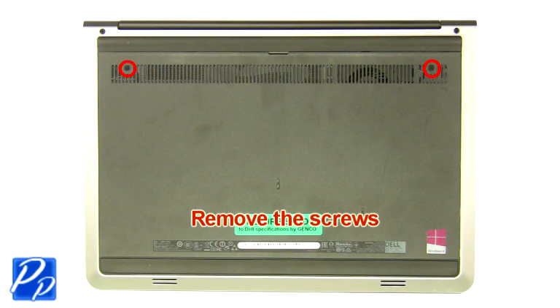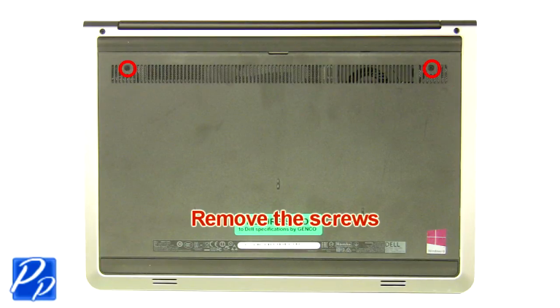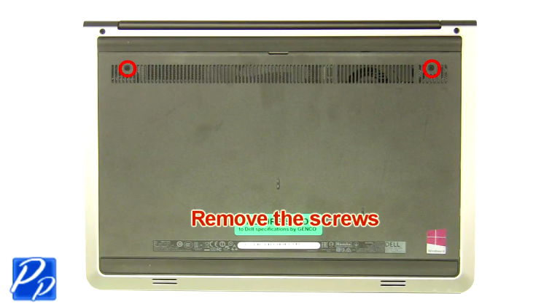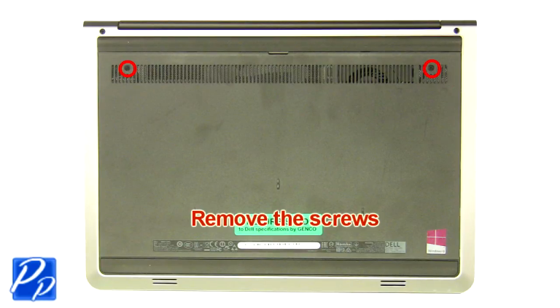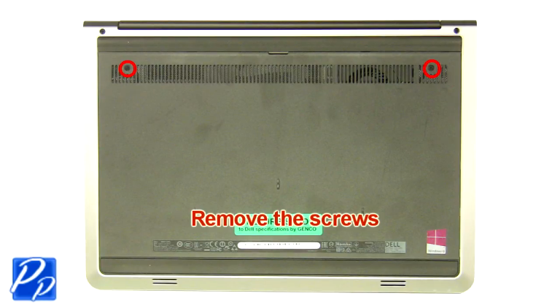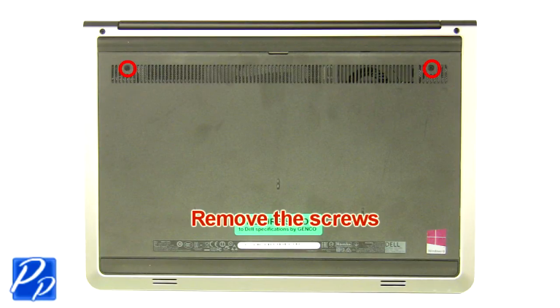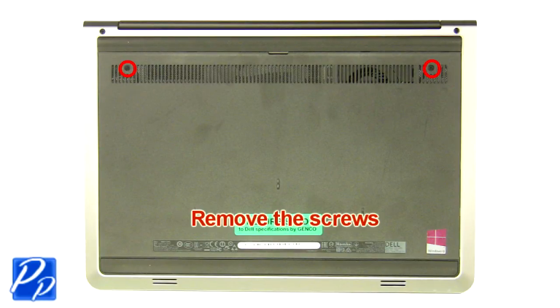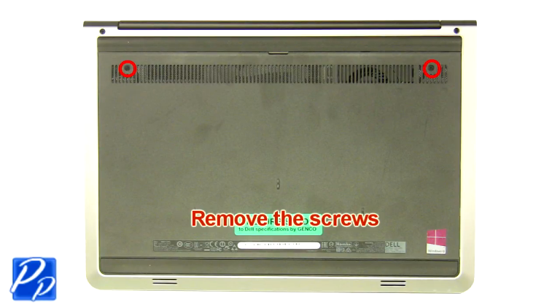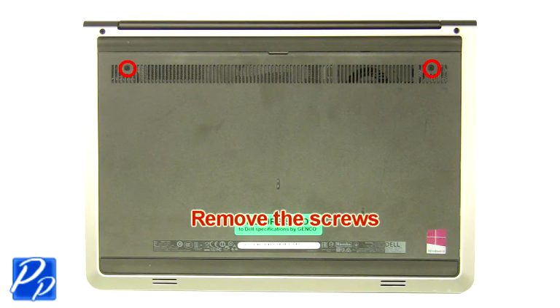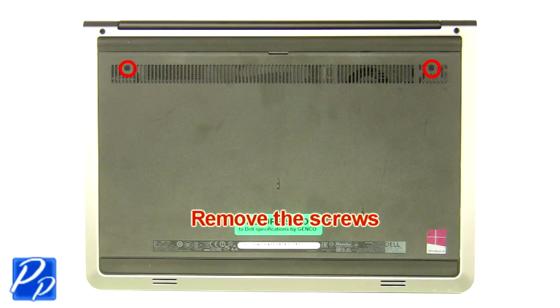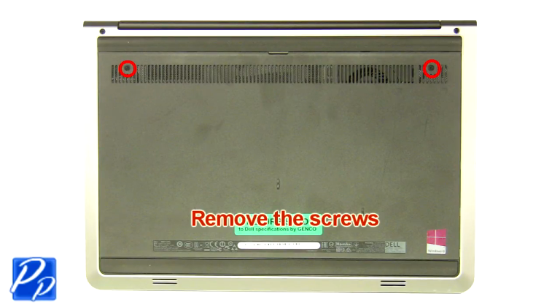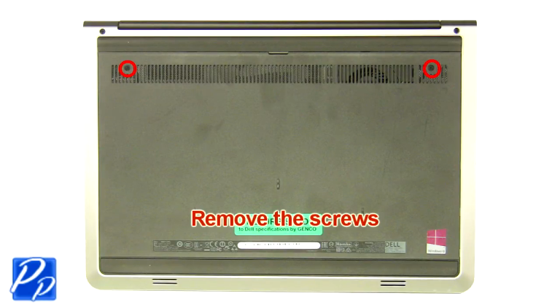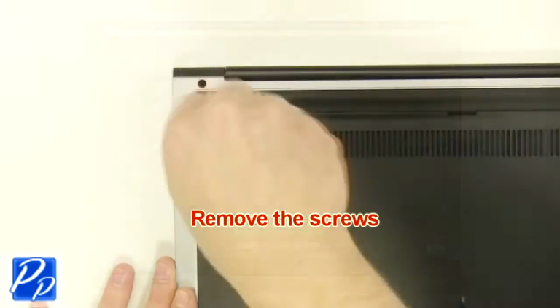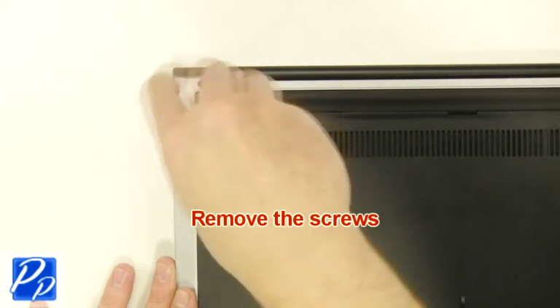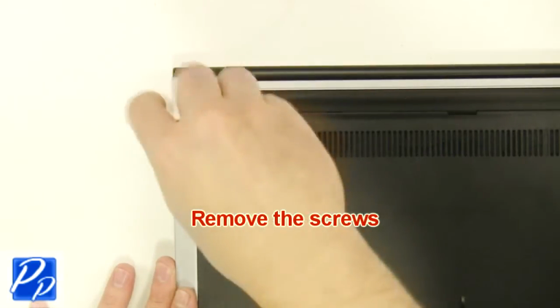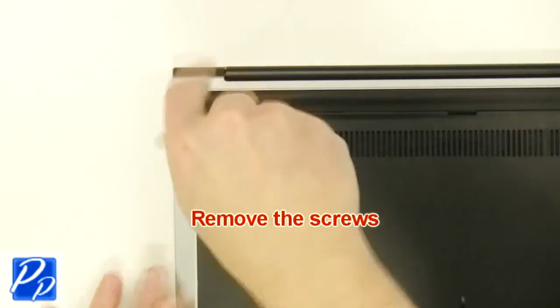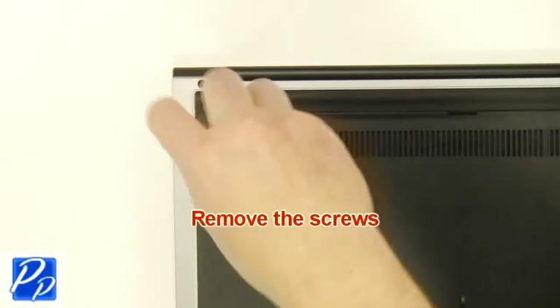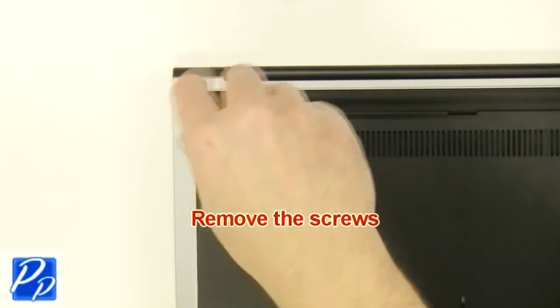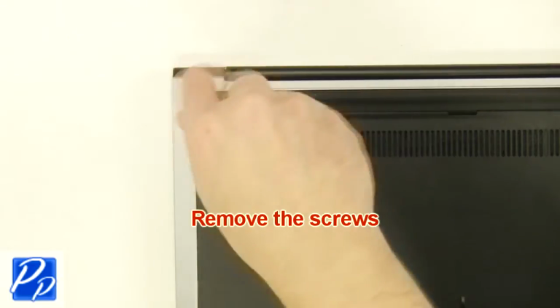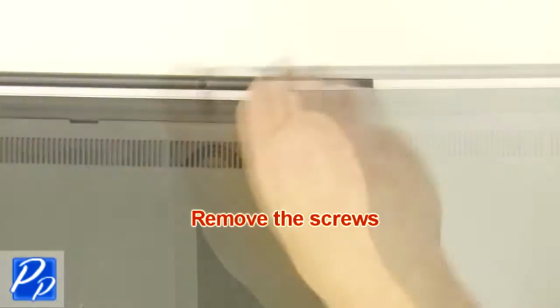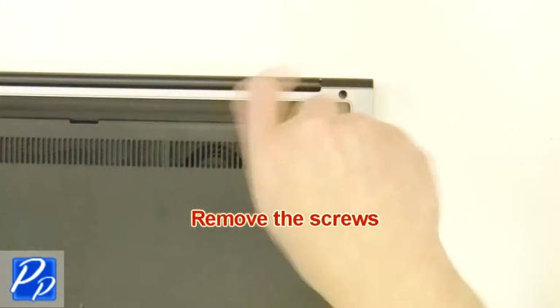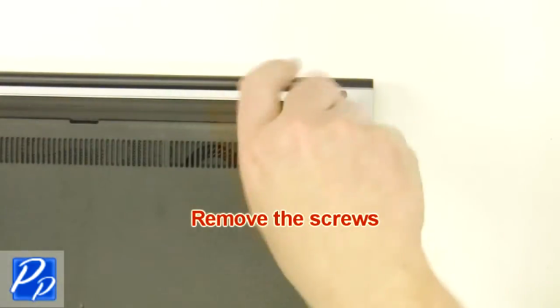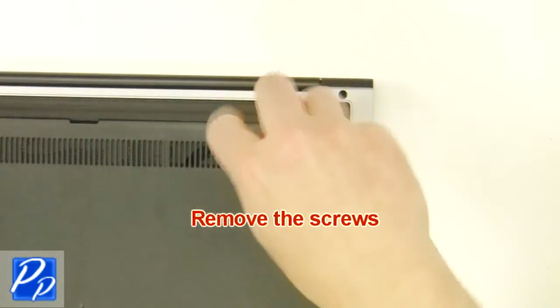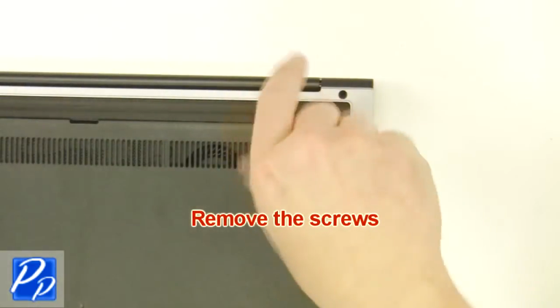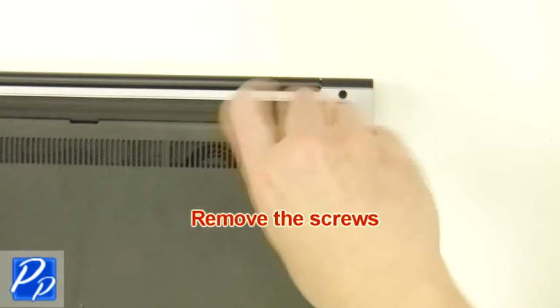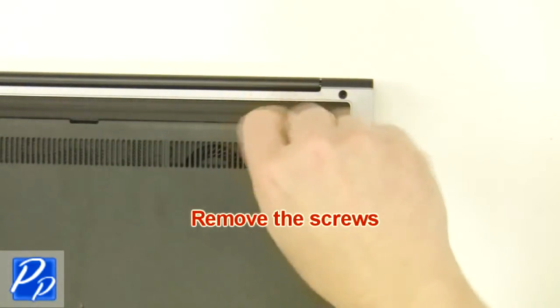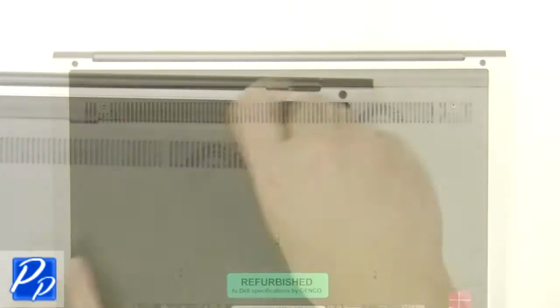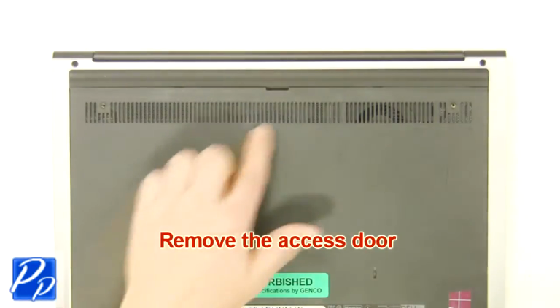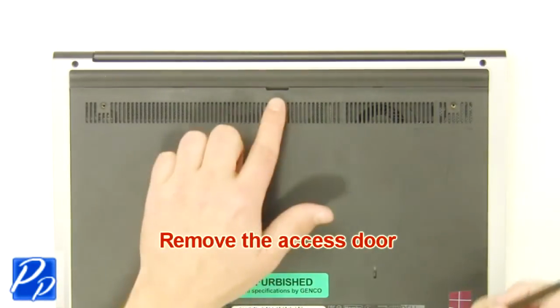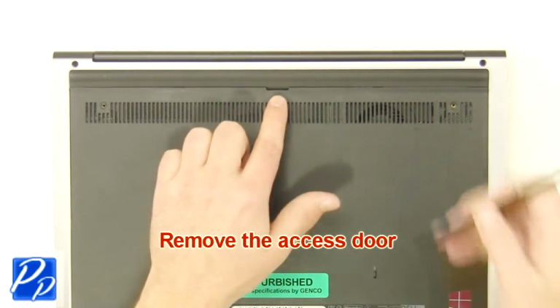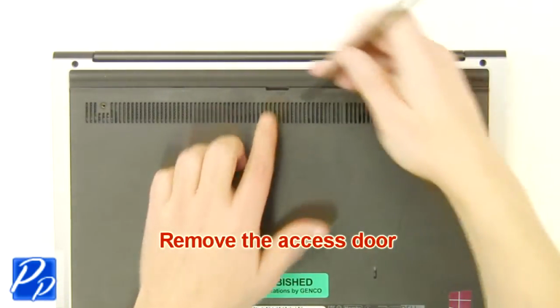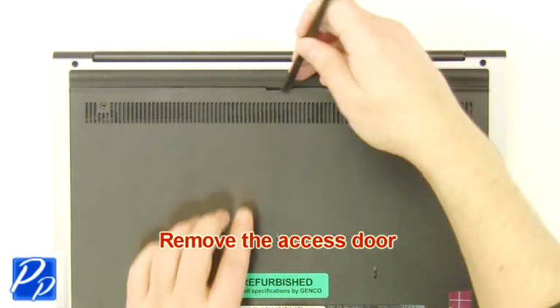Remove the screws. Remove the access door.